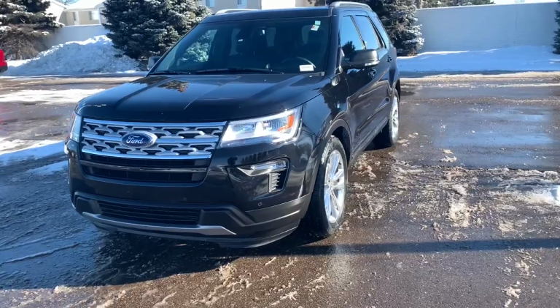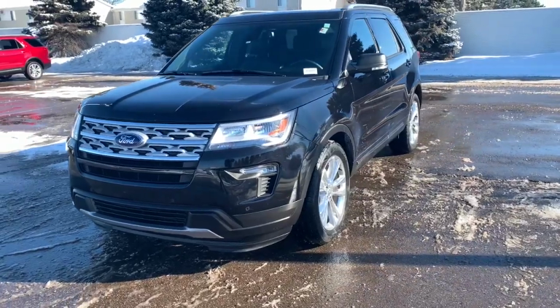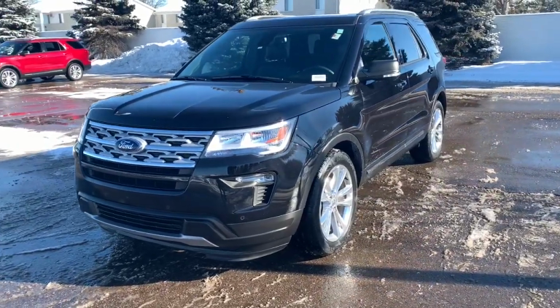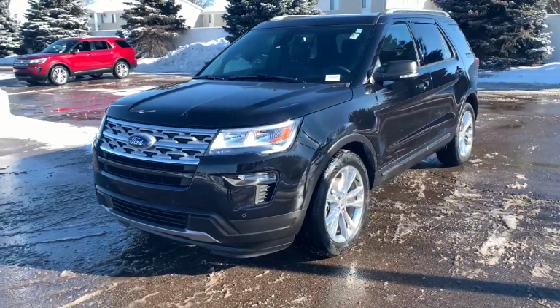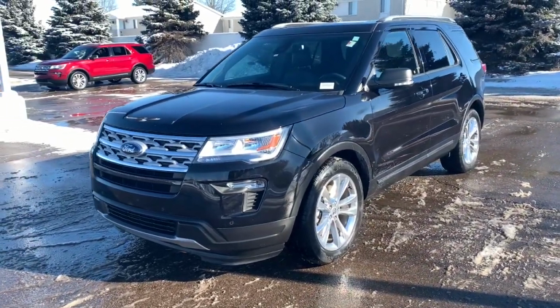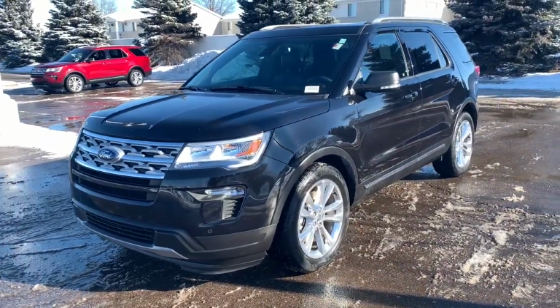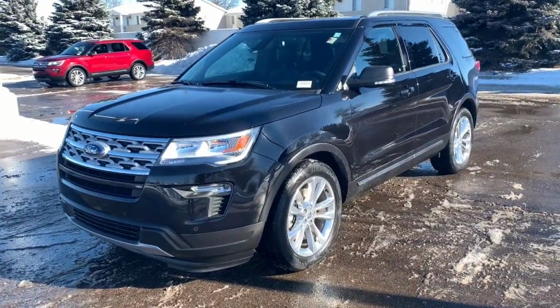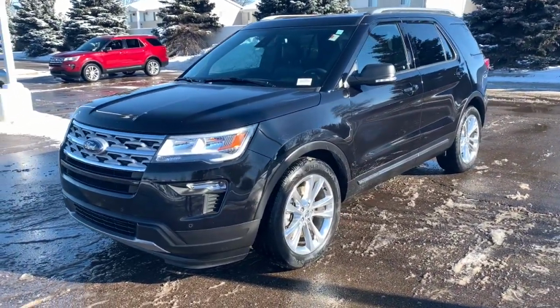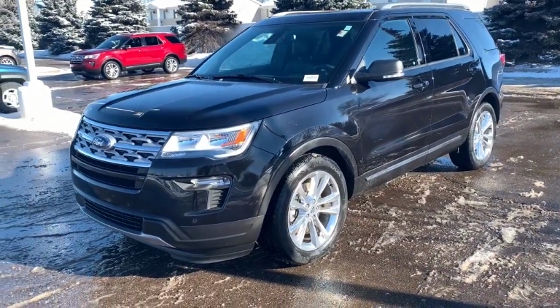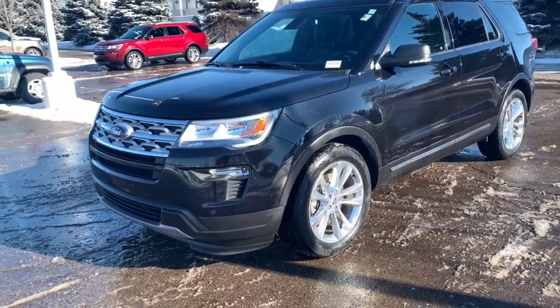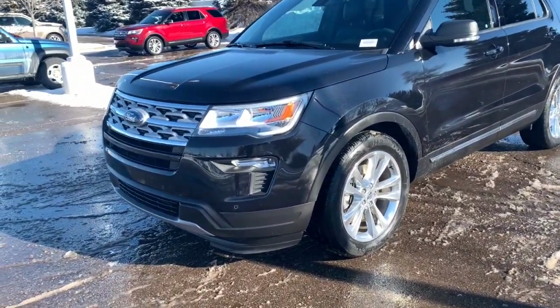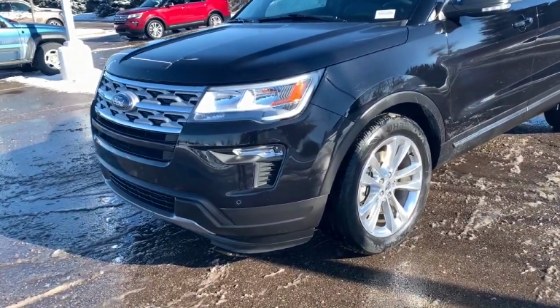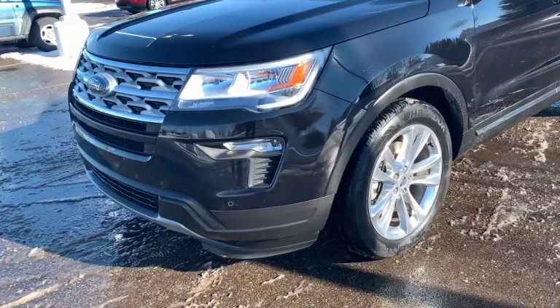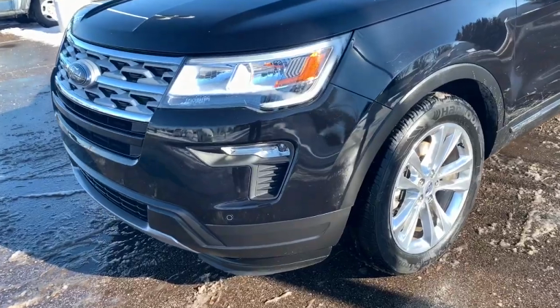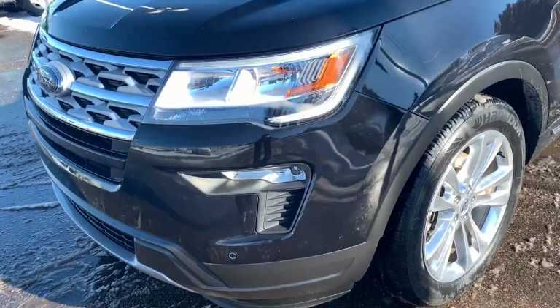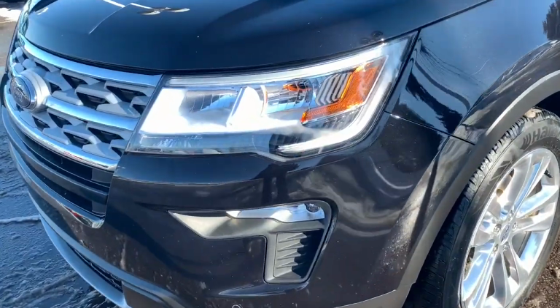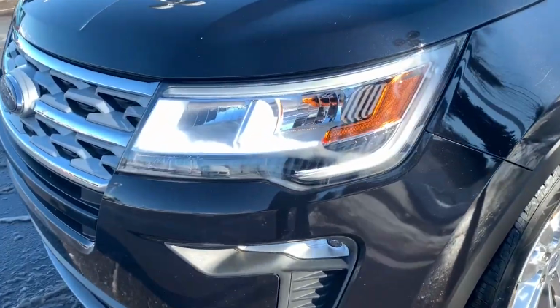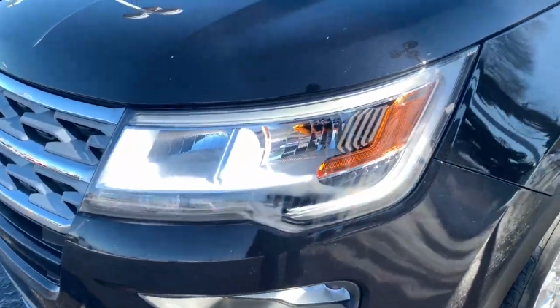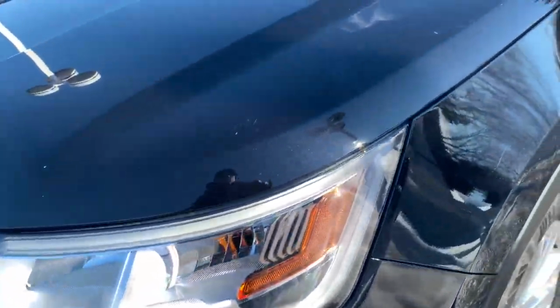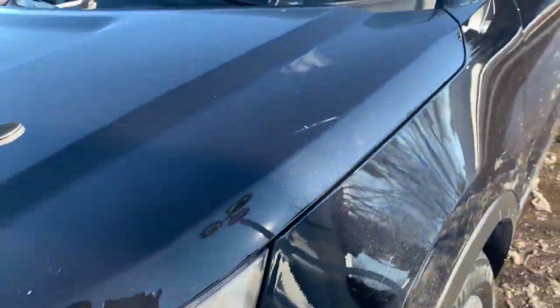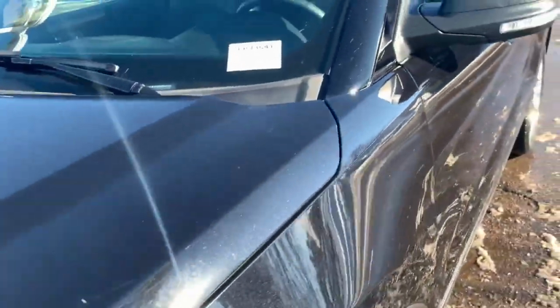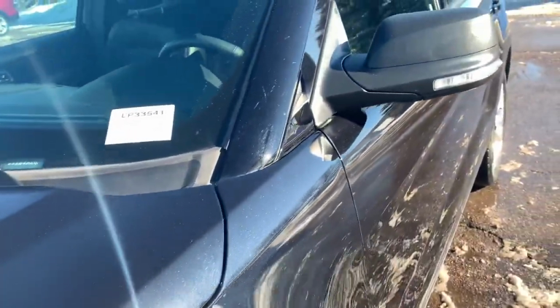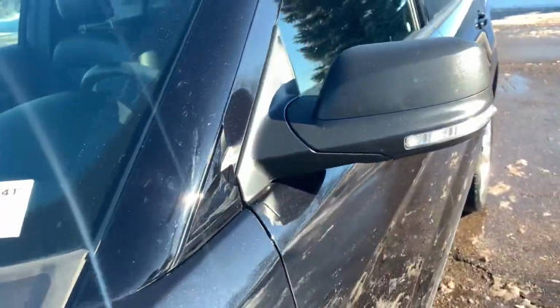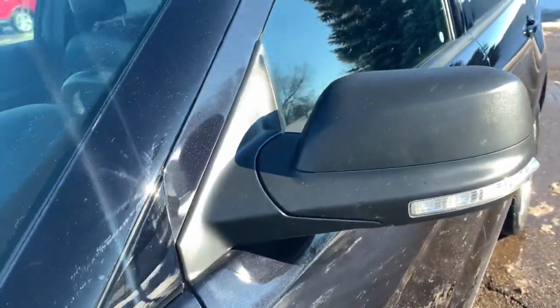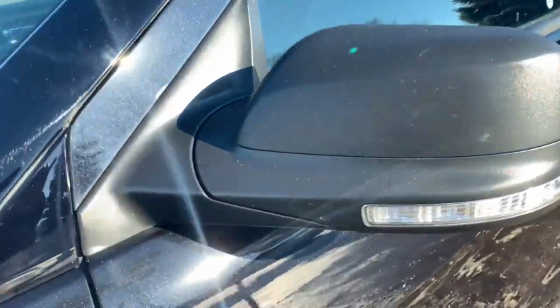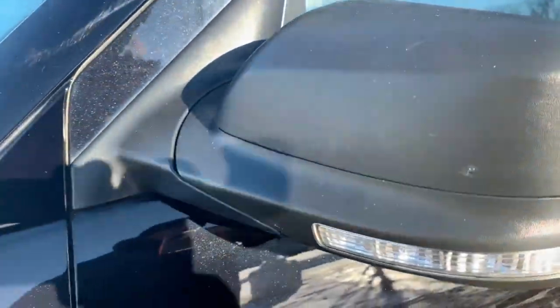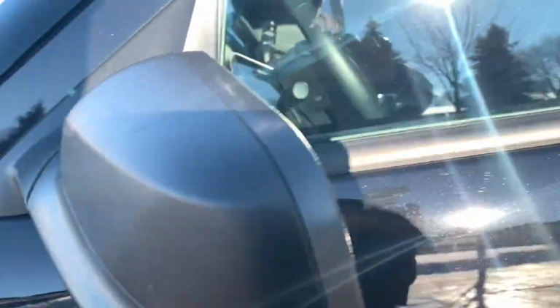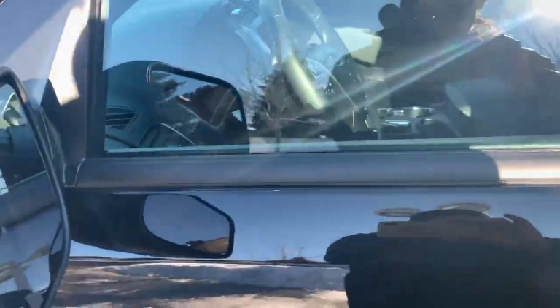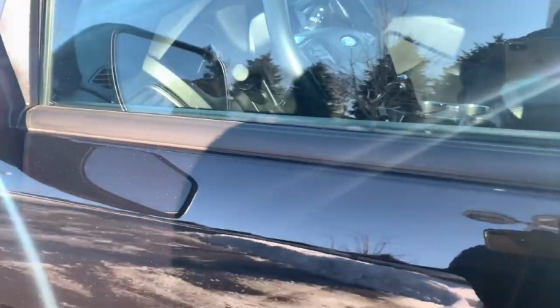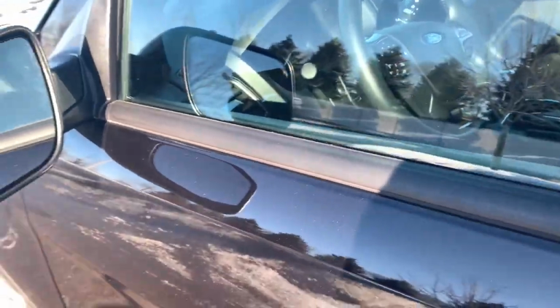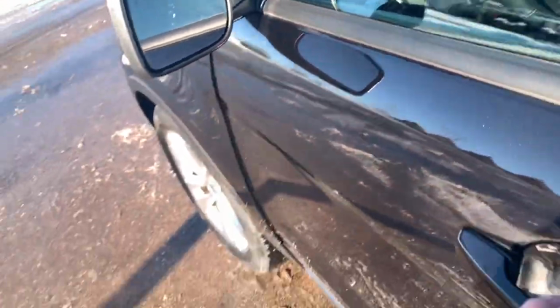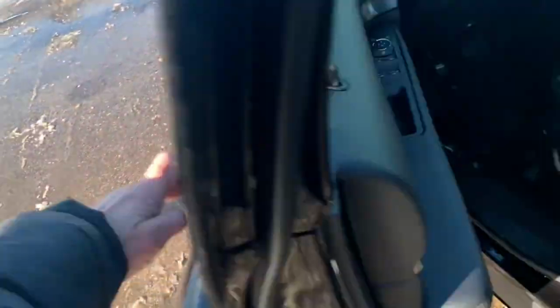Handsome and rugged, this Explorer delivers solid midsize SUV versatility. You'll tackle every project and adventure with confidence and style, whether you're towing, off-roading, or building road trip memories.